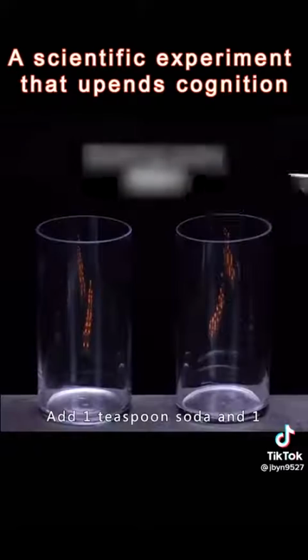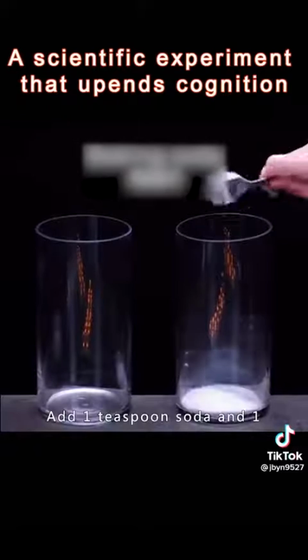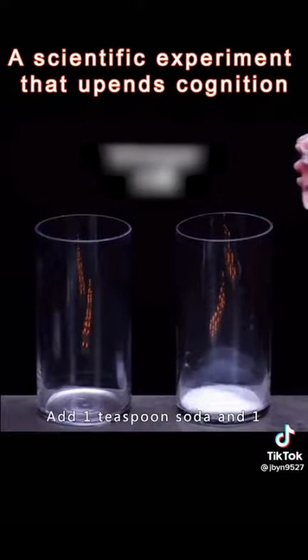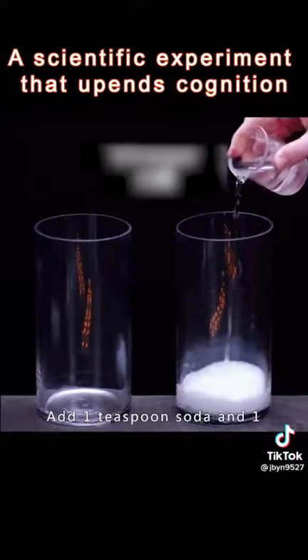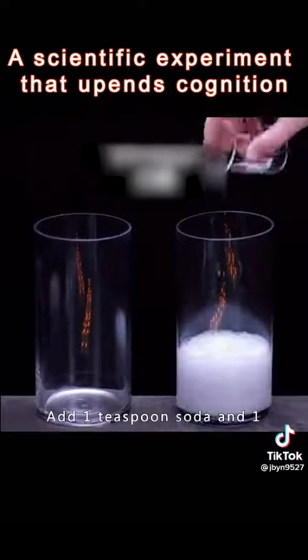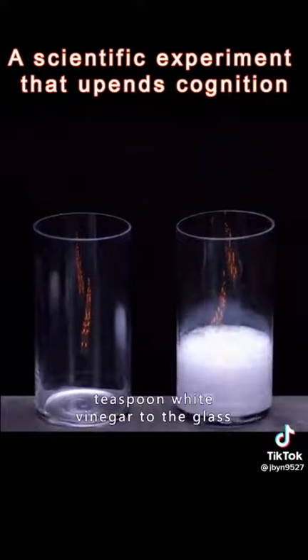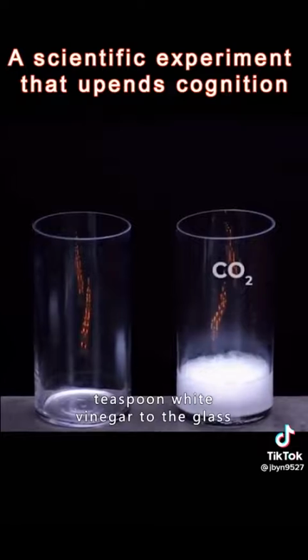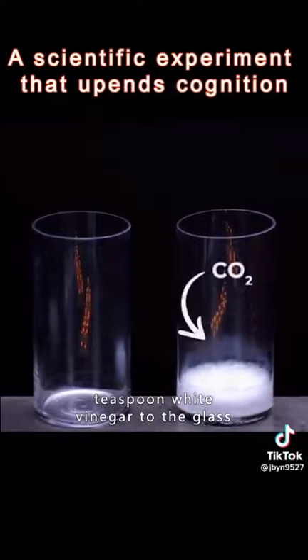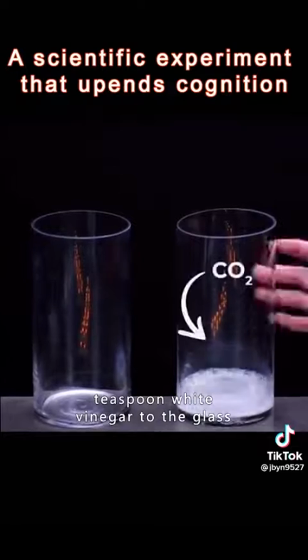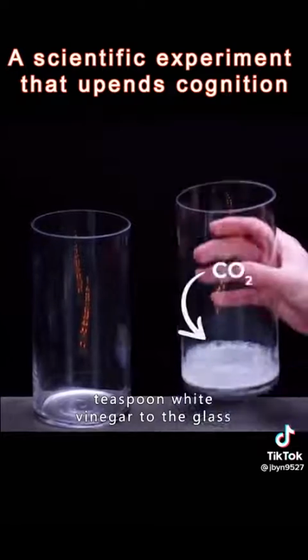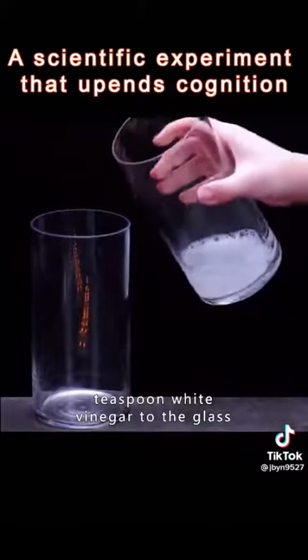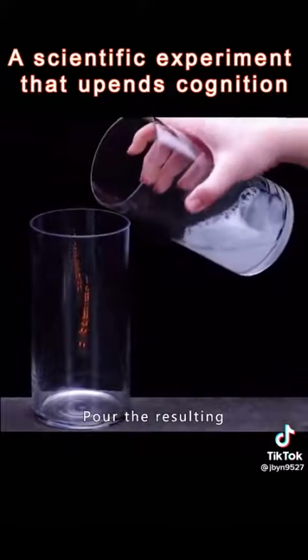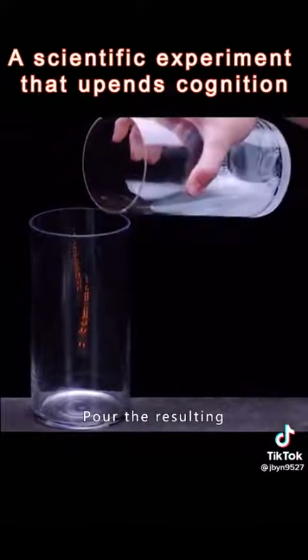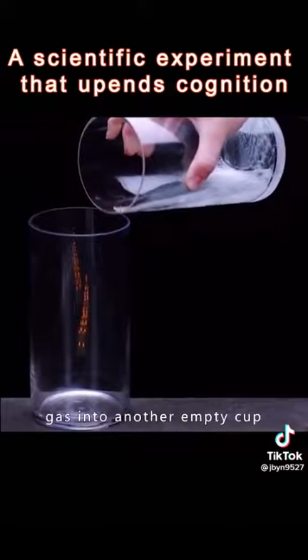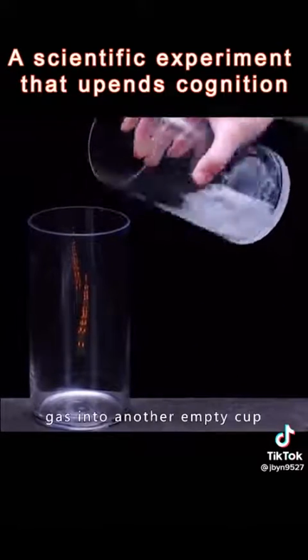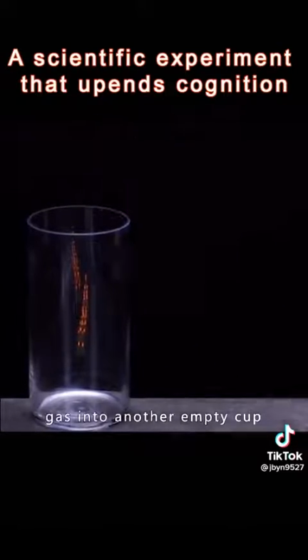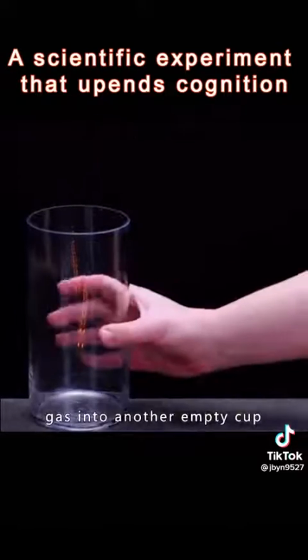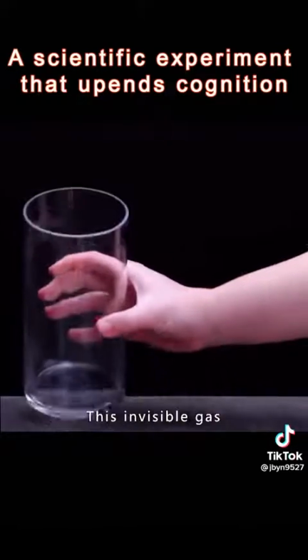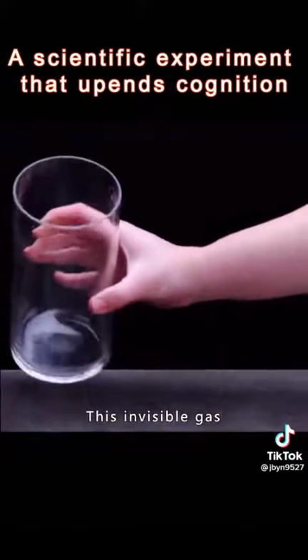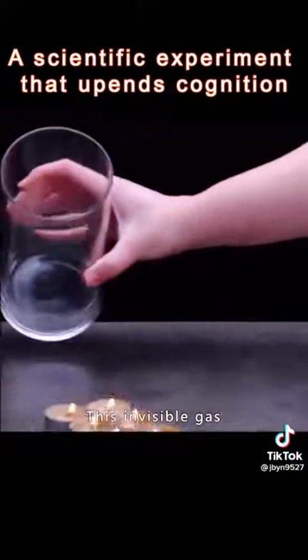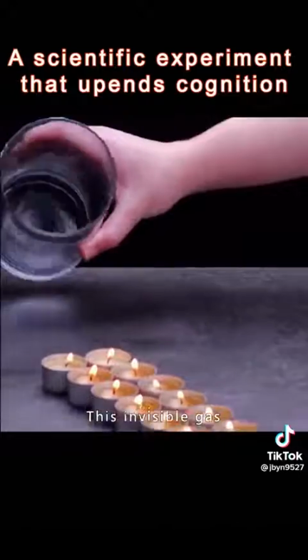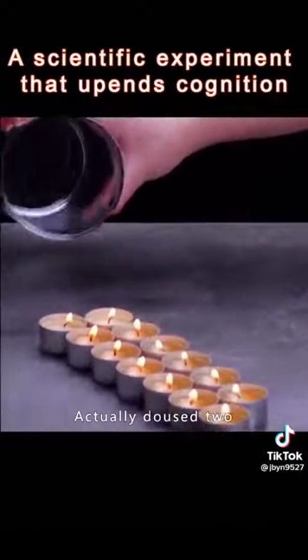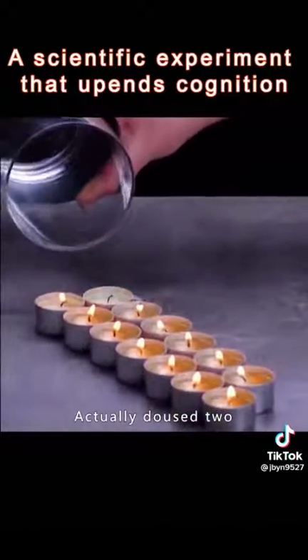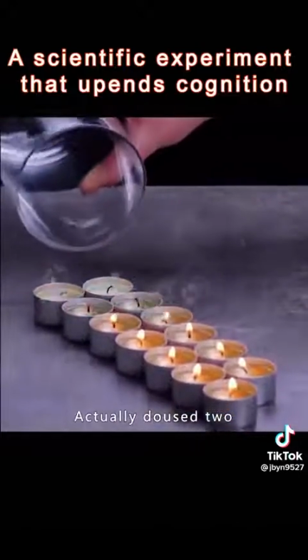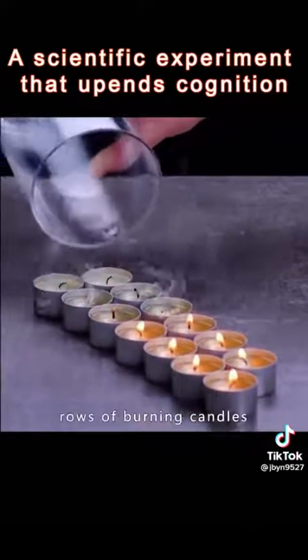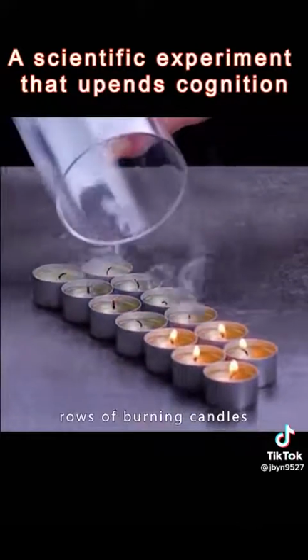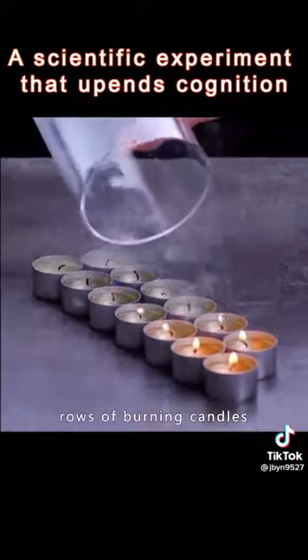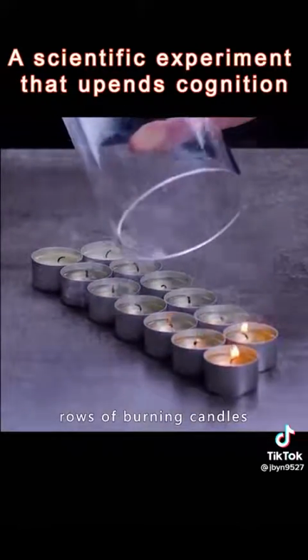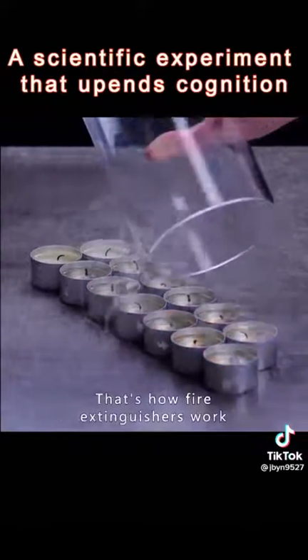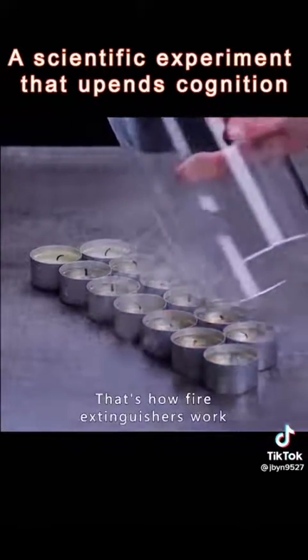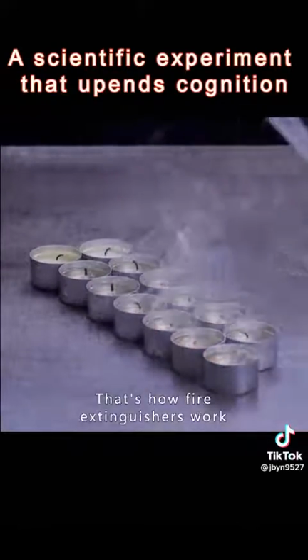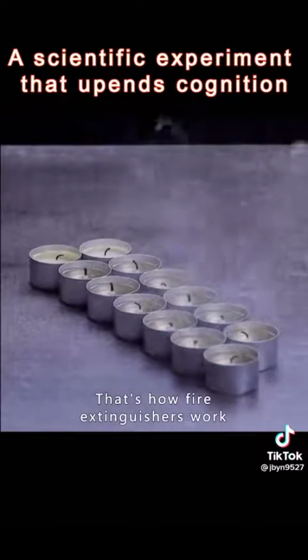Add one teaspoon of baking soda and one teaspoon of white vinegar to a glass. Pour the resulting gas into another empty cup. This invisible gas actually douses two rows of burning candles — that's how fire extinguishers work.